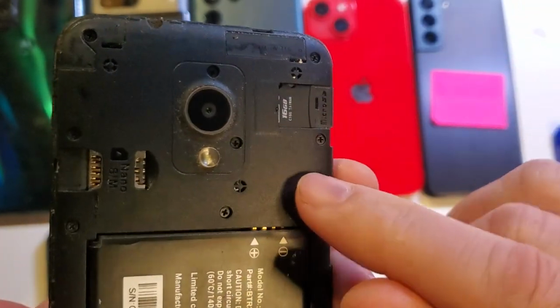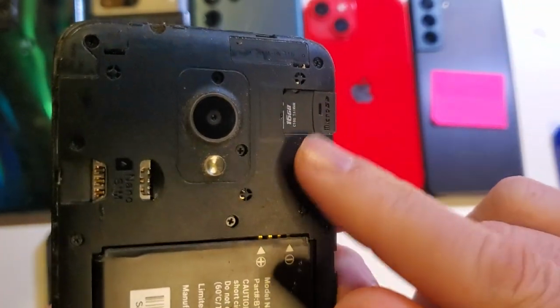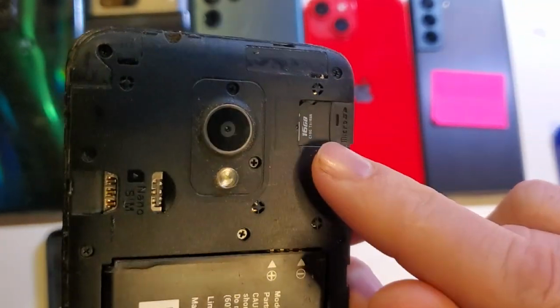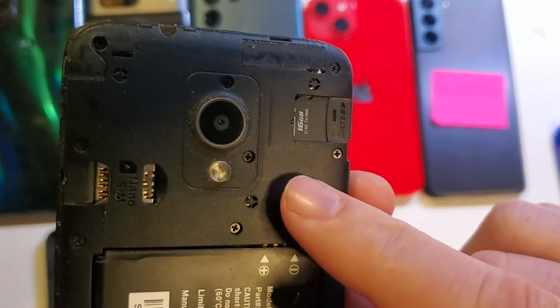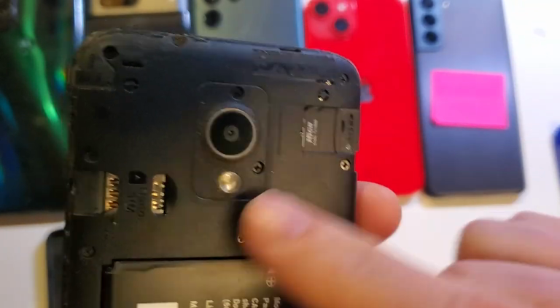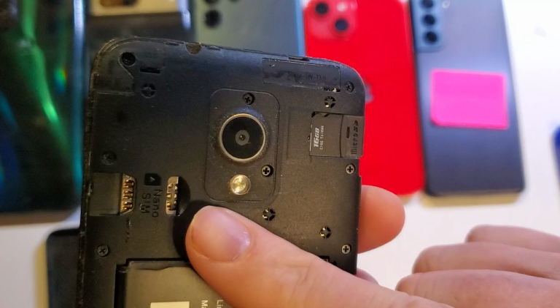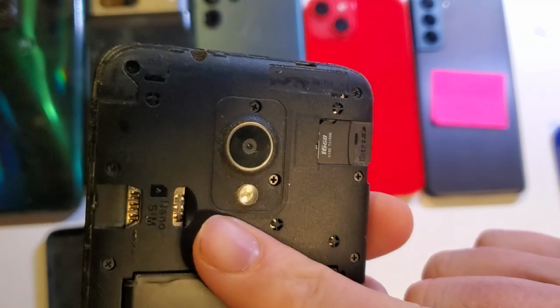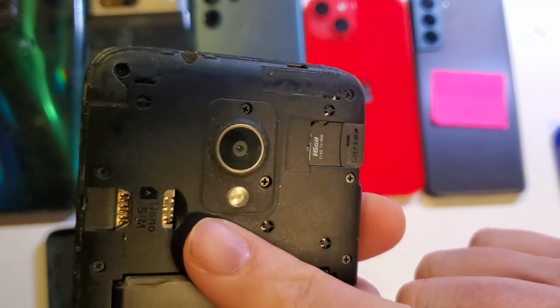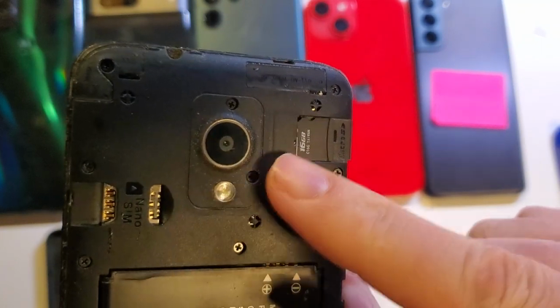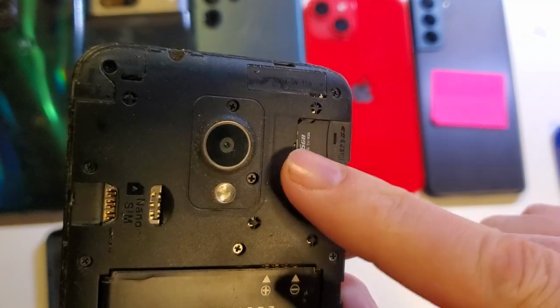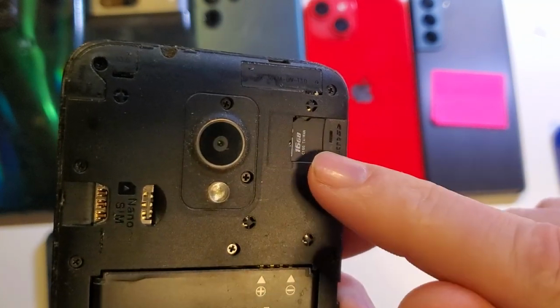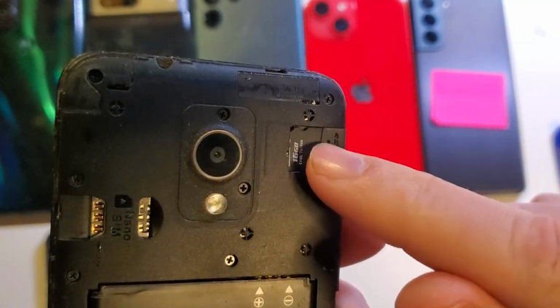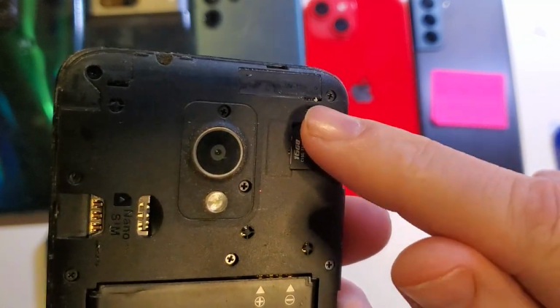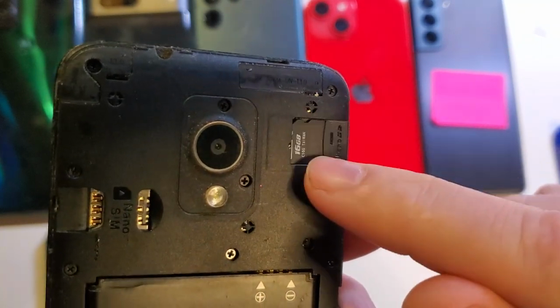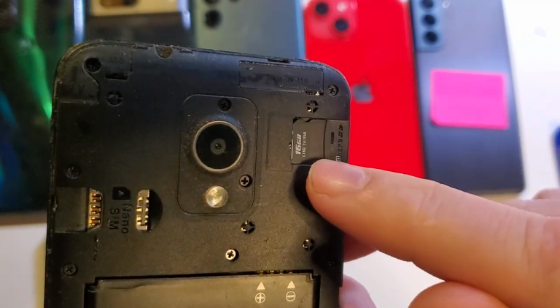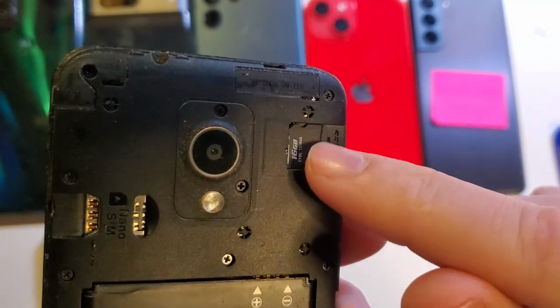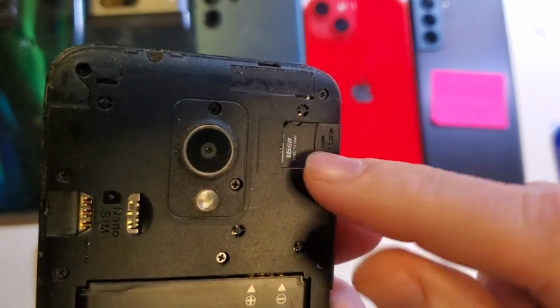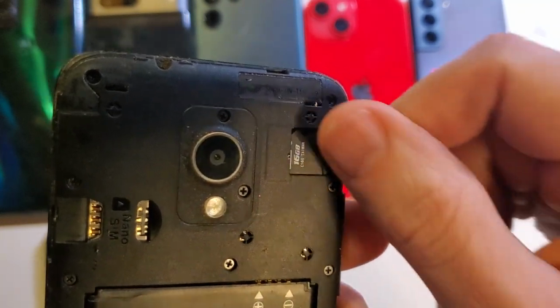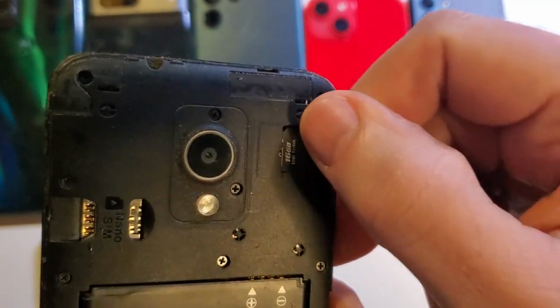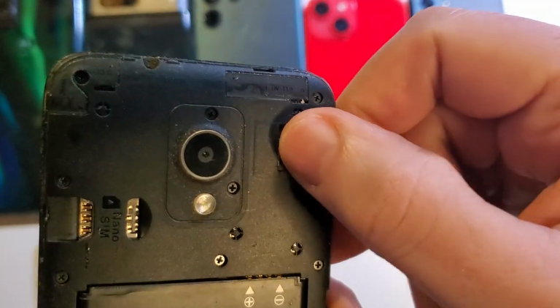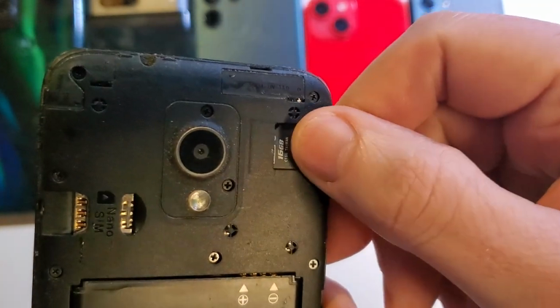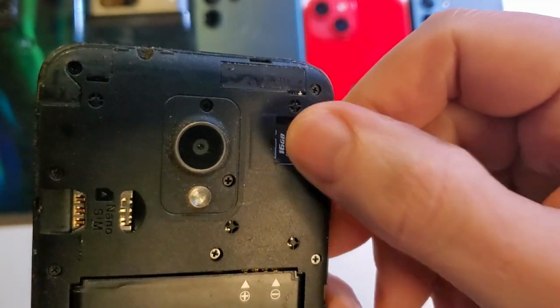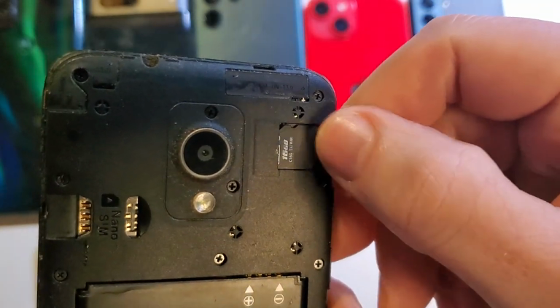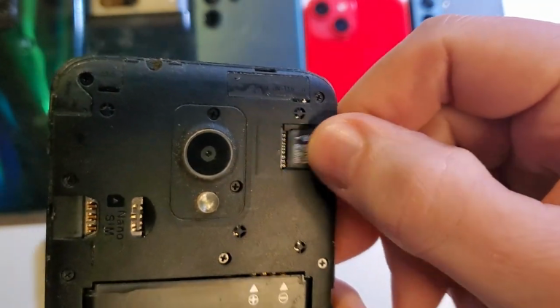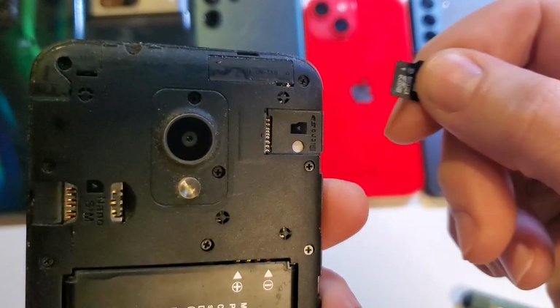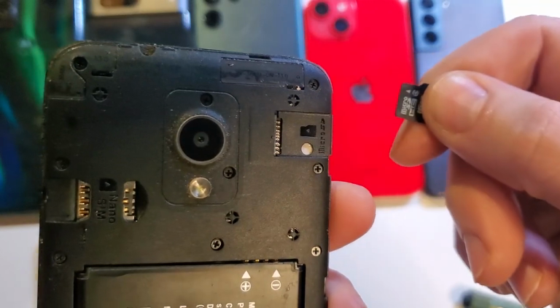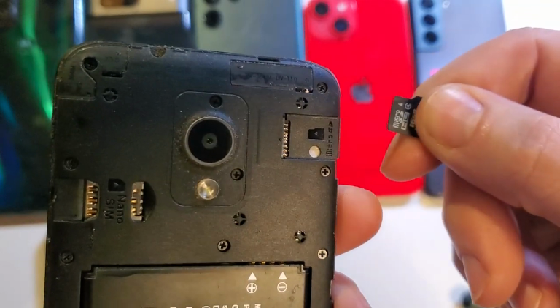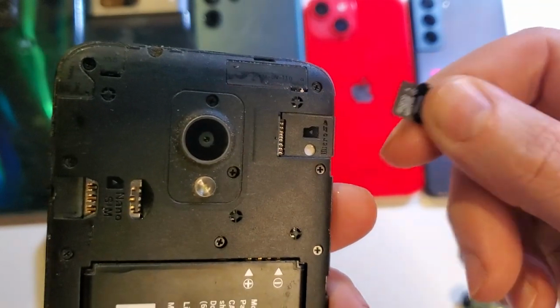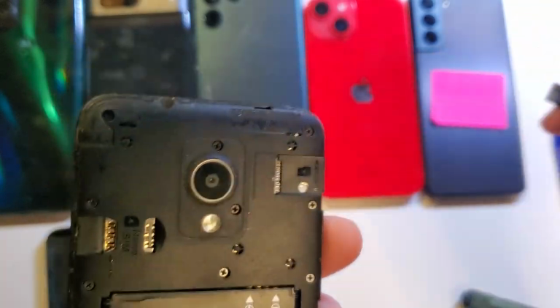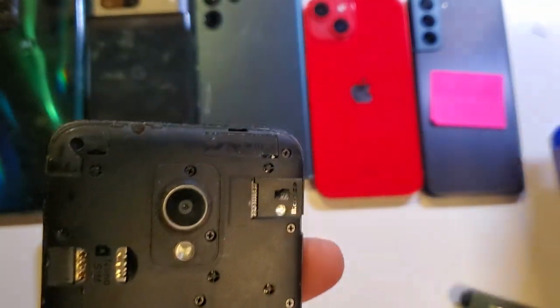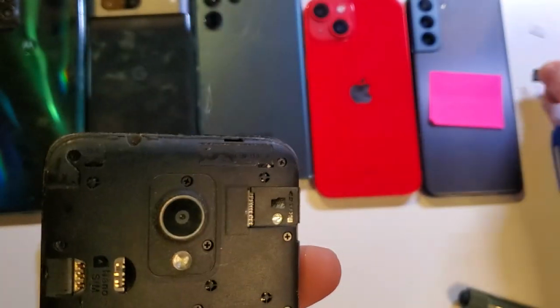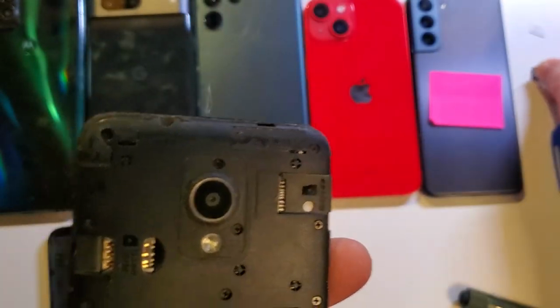The SD card is a little easier than the SIM chip to remove because it has that little black line you can see. There's actually a little lip on the SD card, so you'll be able to remove it easily.